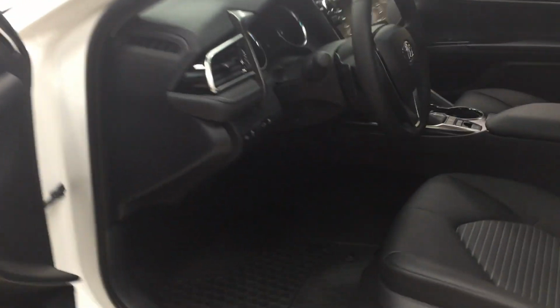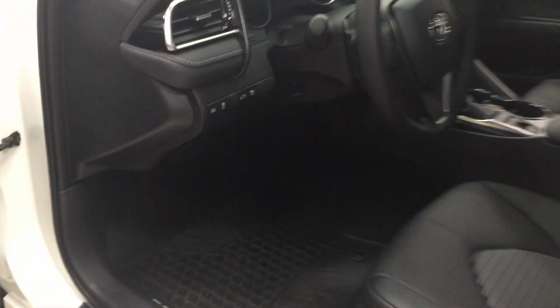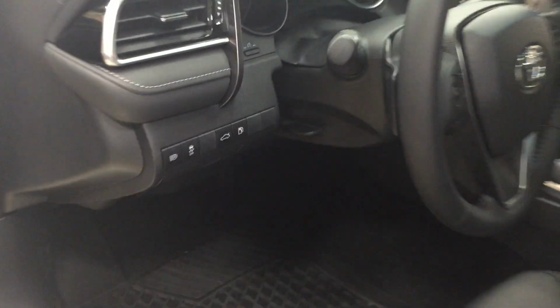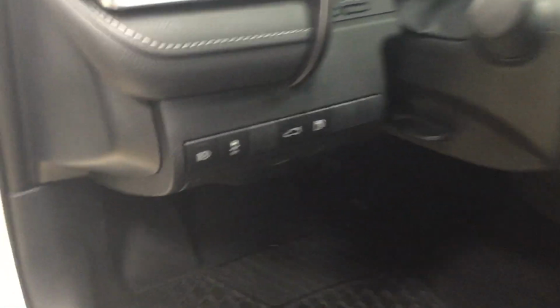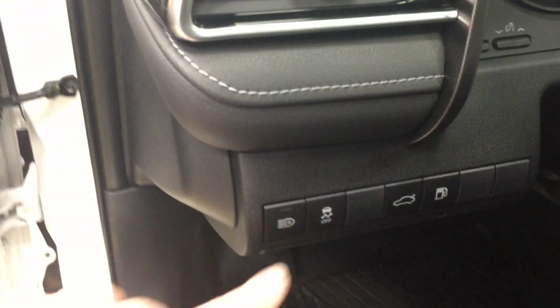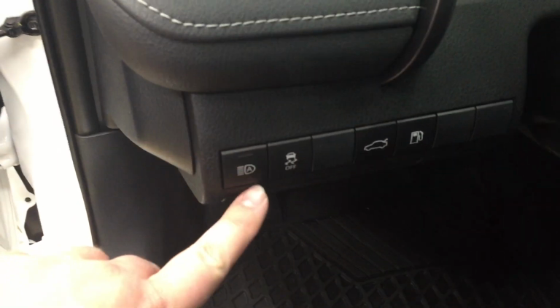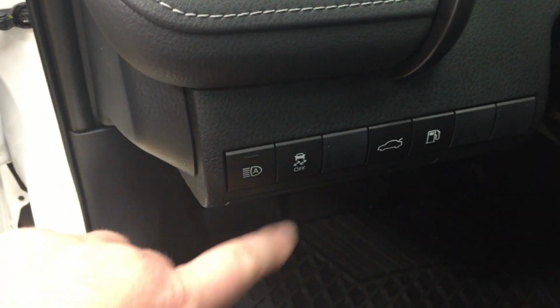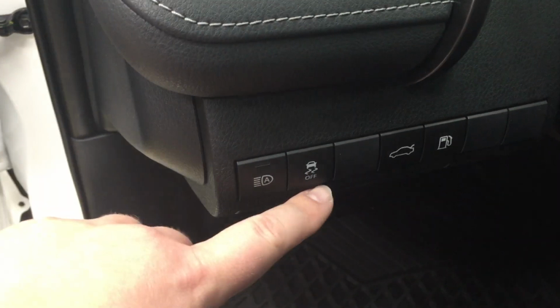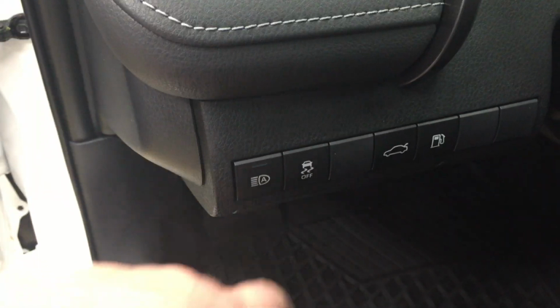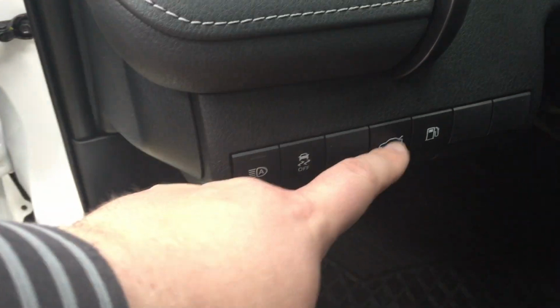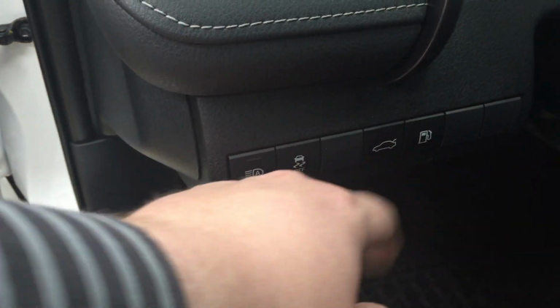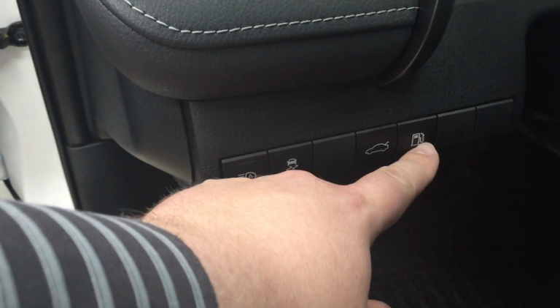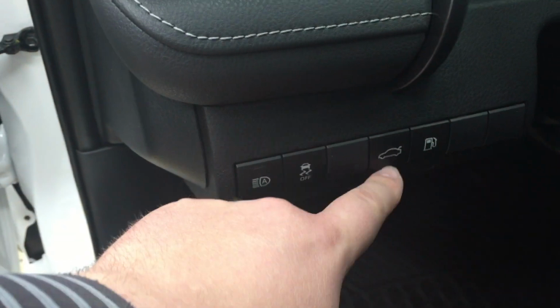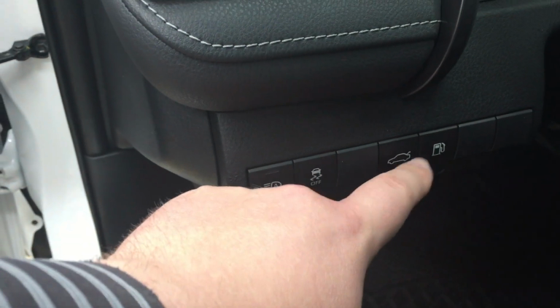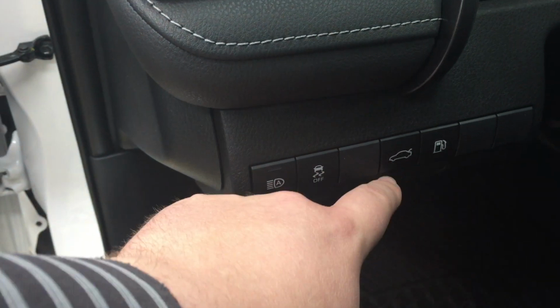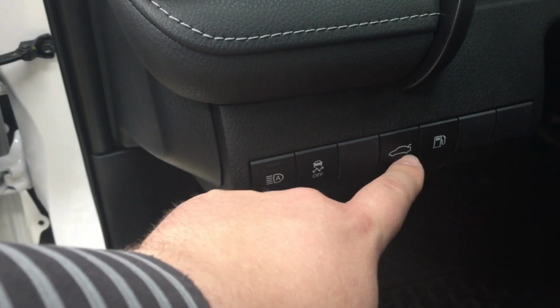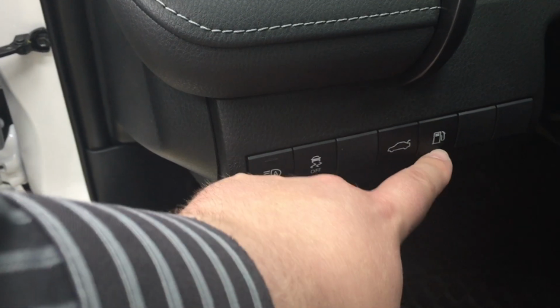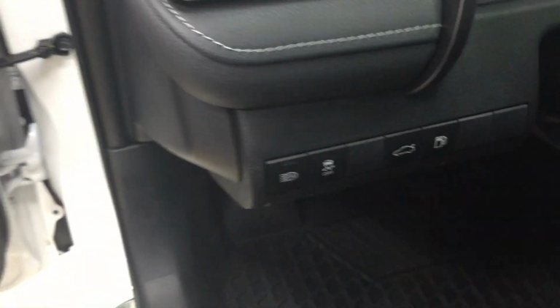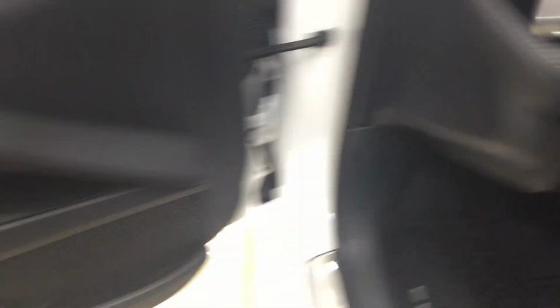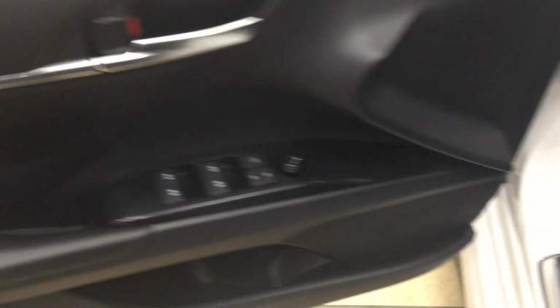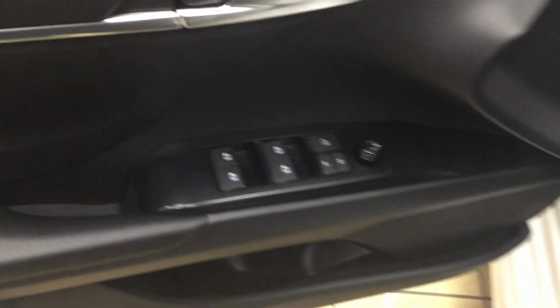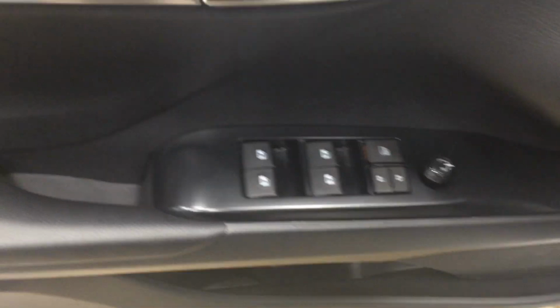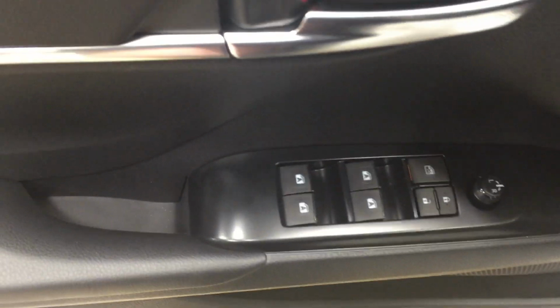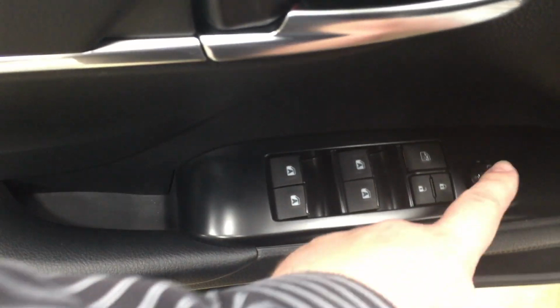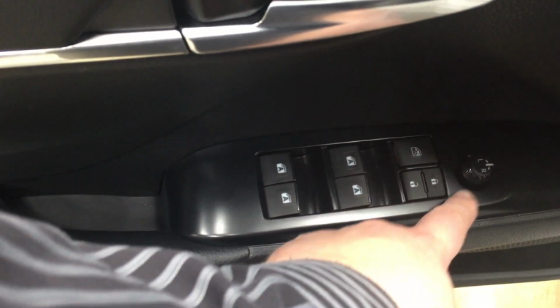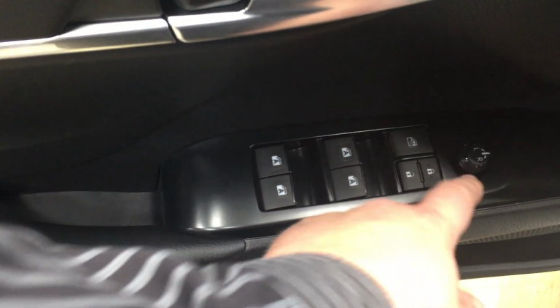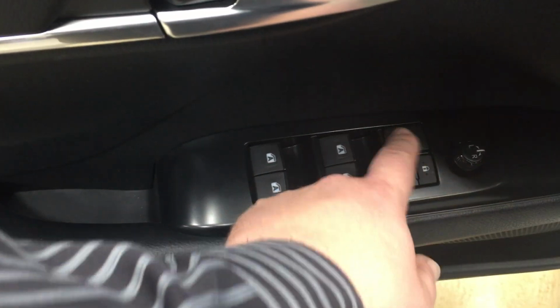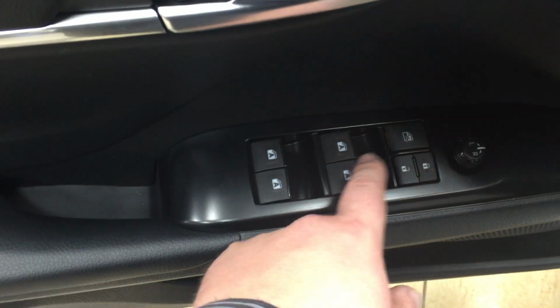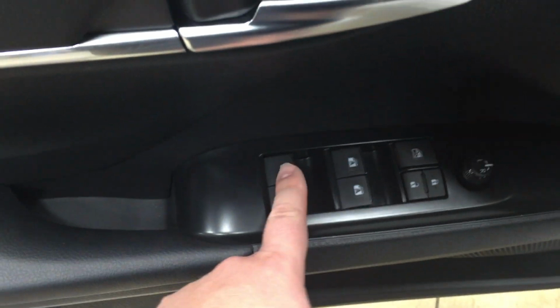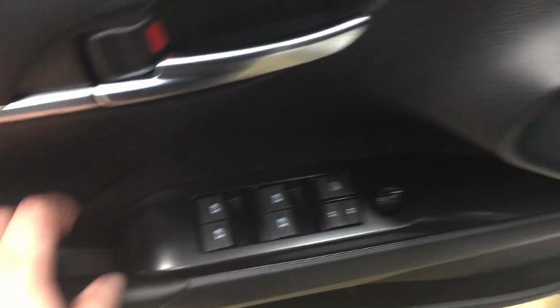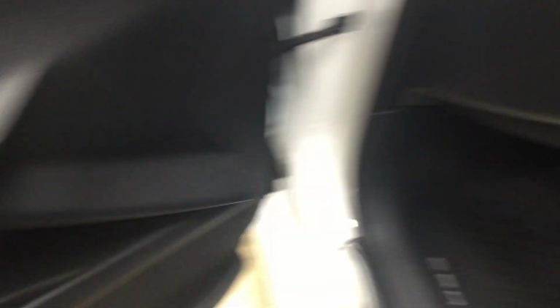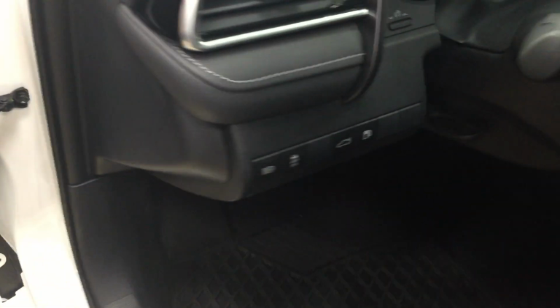Taking a look on your left-hand side you're going to see your automatic high beams, your traction control on and off, your automatic trunk release, and then your gas cap opener. On the inside of your driver's side door you do have your mirror controls, window locks, power locks, and window controls for both your front and rear windows.